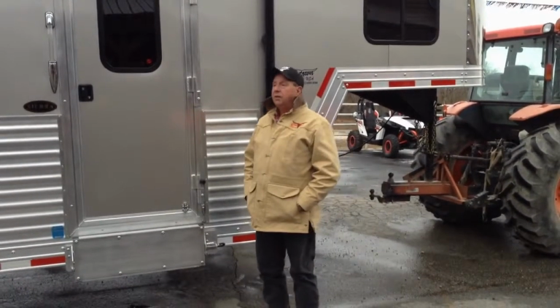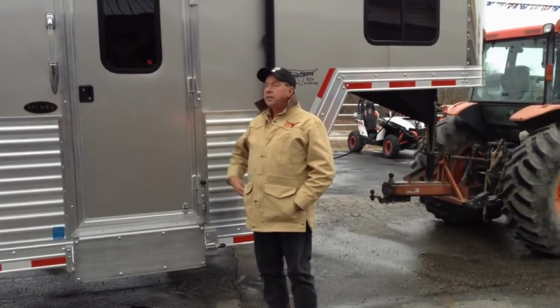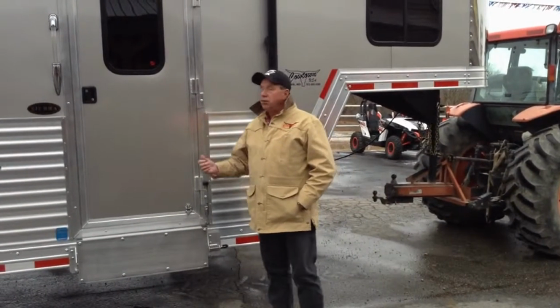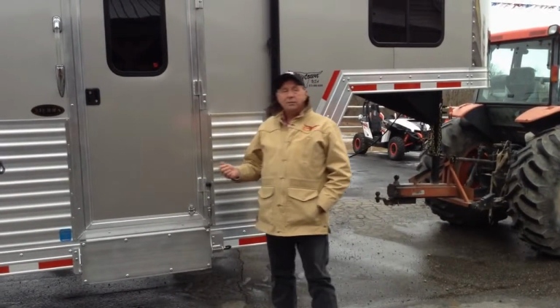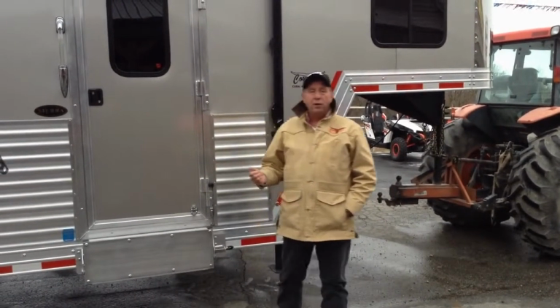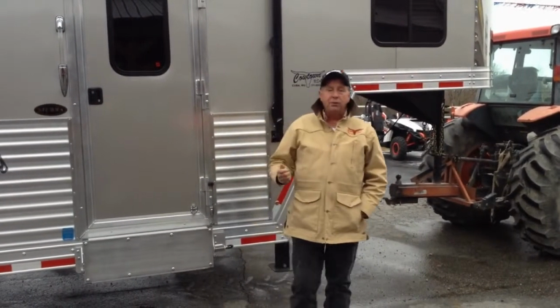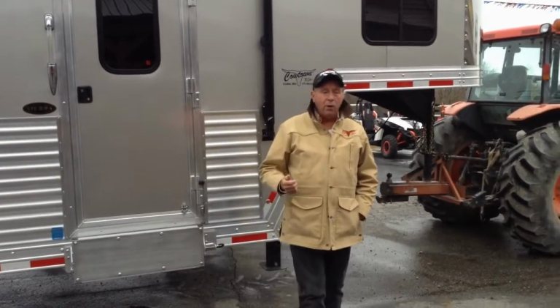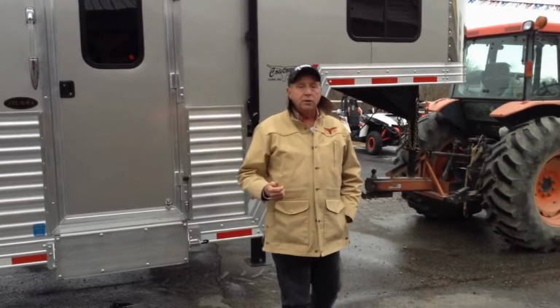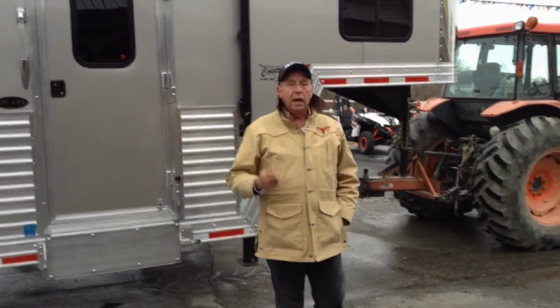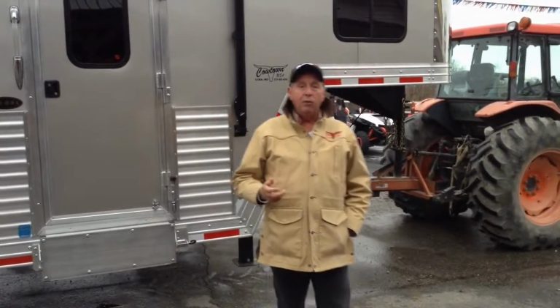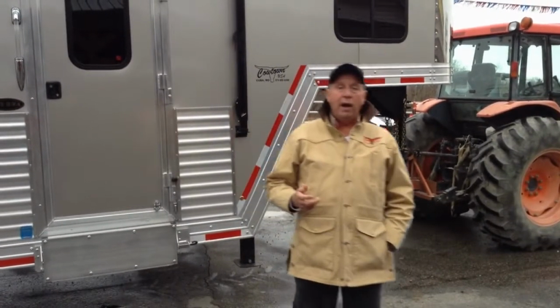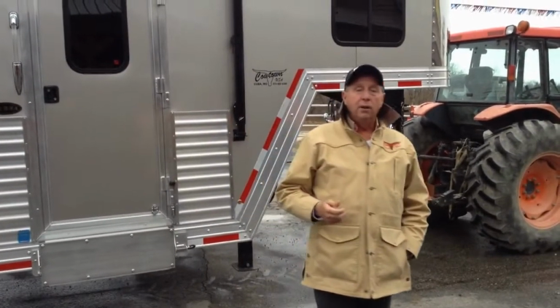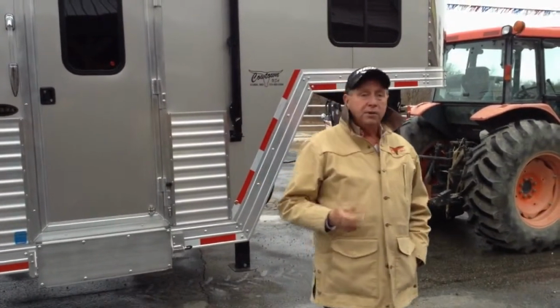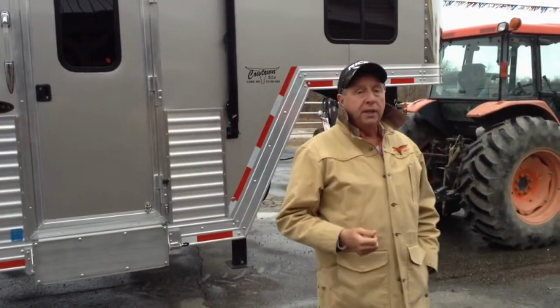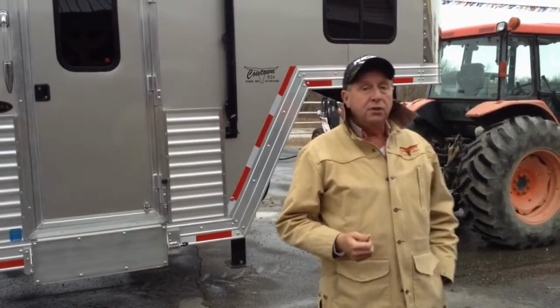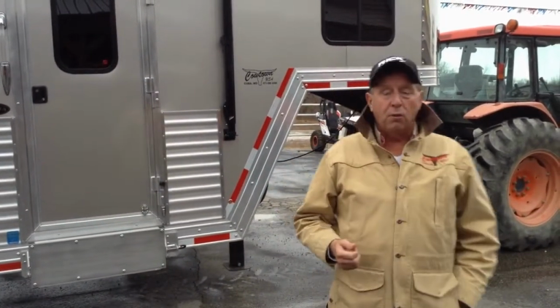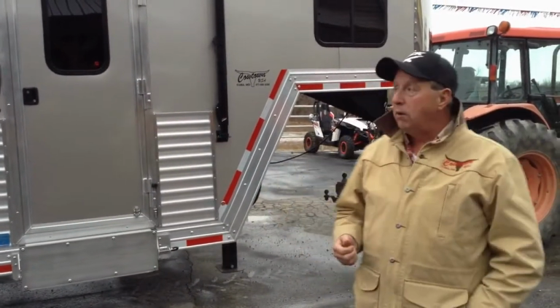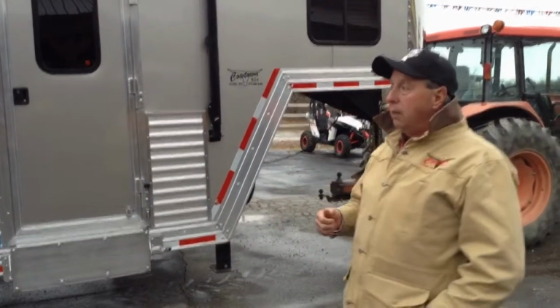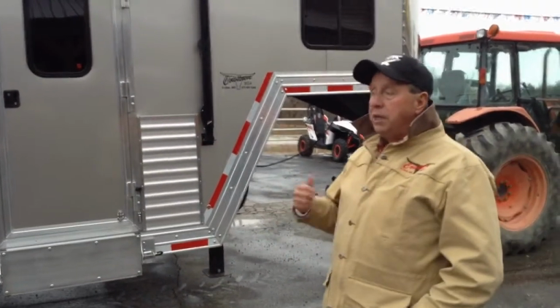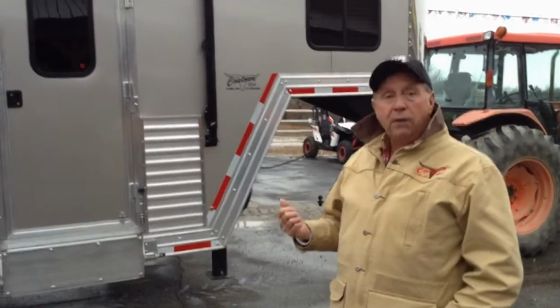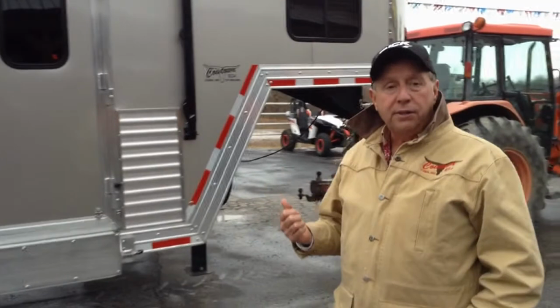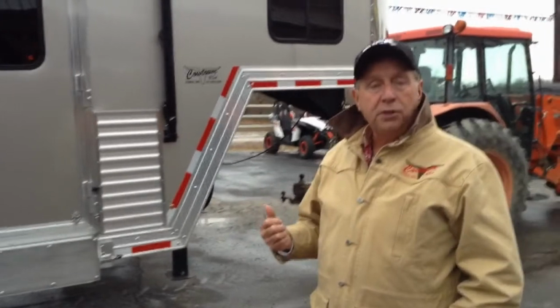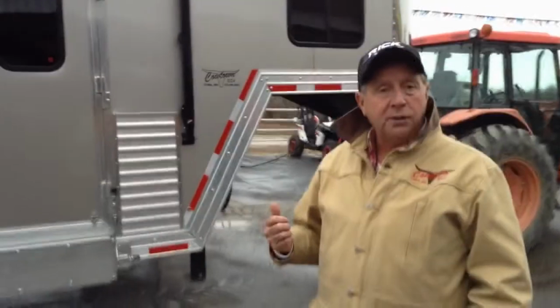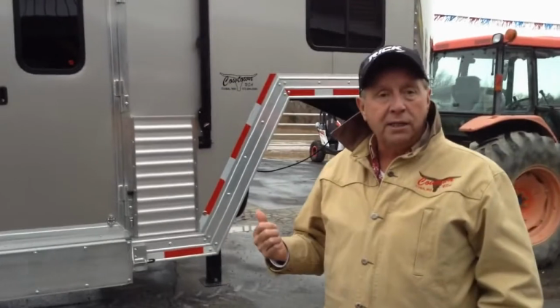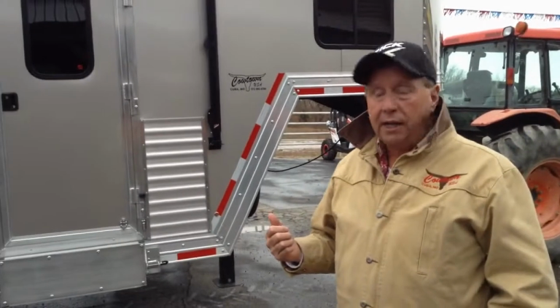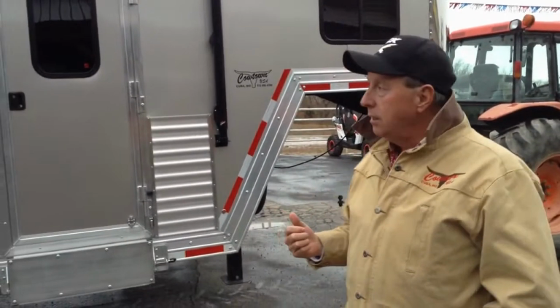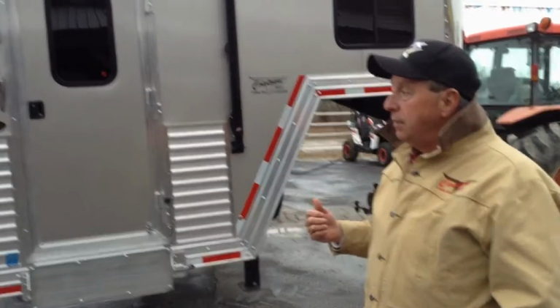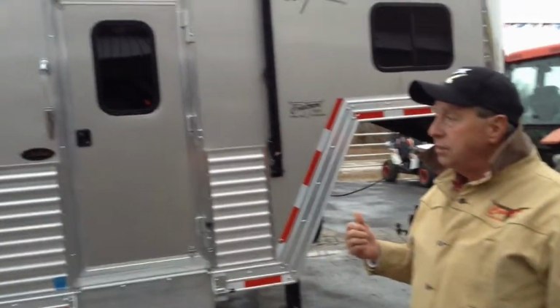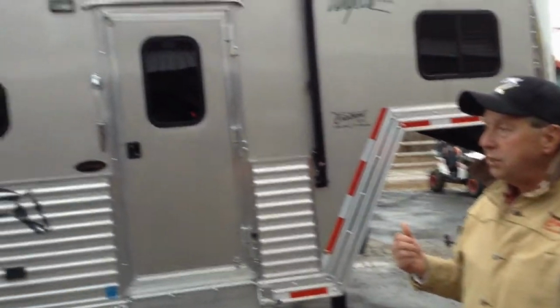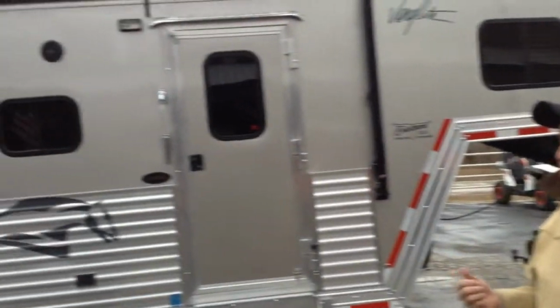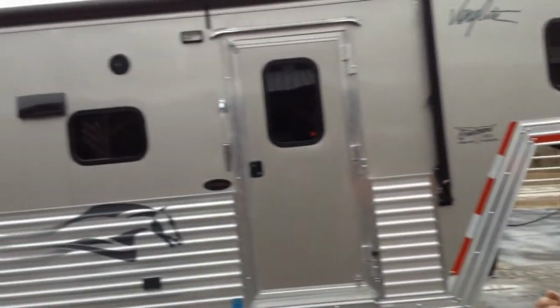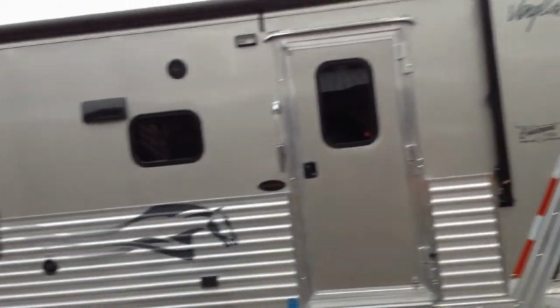This is a 2014 3-horse, 8-wide, with a 17-foot short wall. We'll take you around it on the other side and show it has a mega slide in it. This is new for 2014.